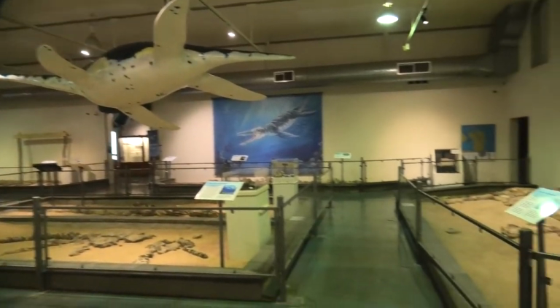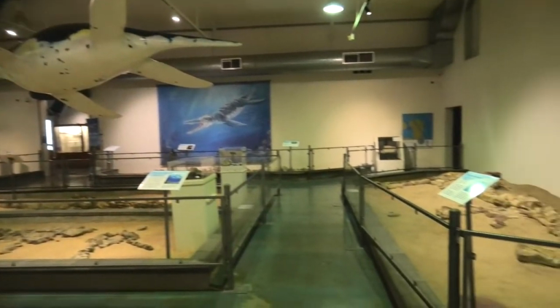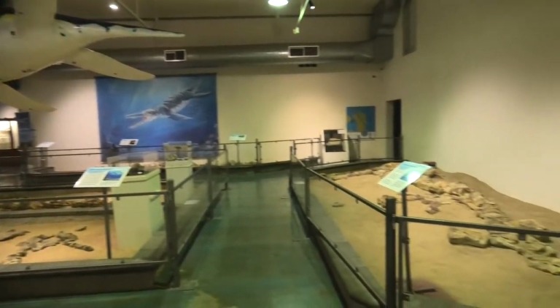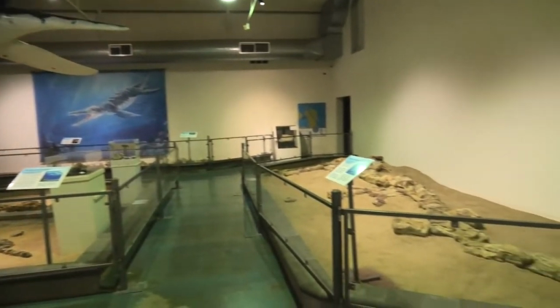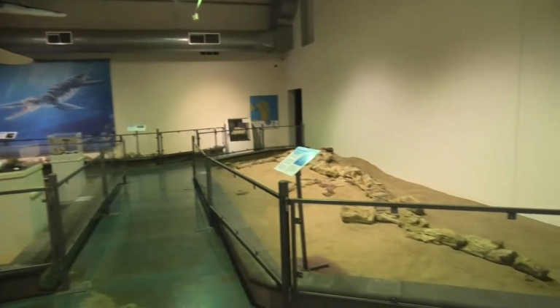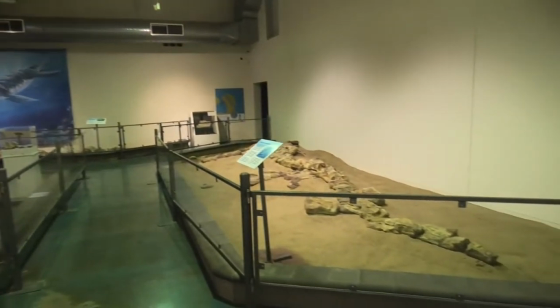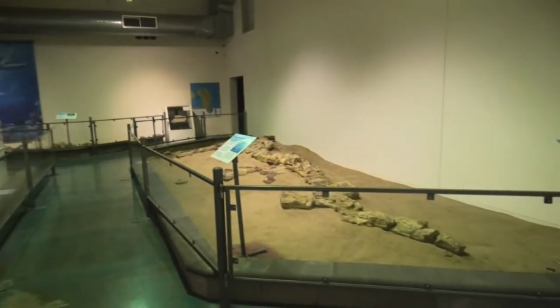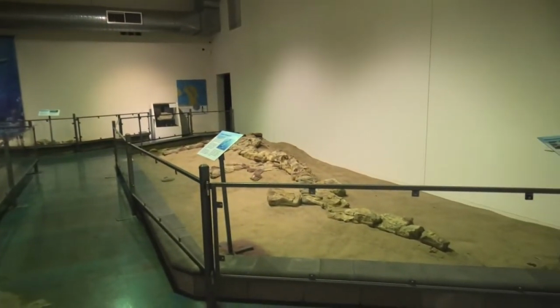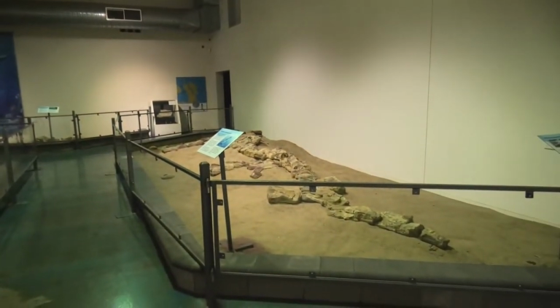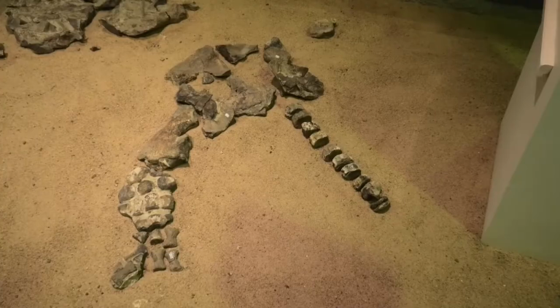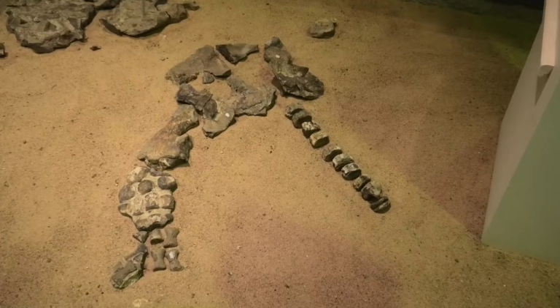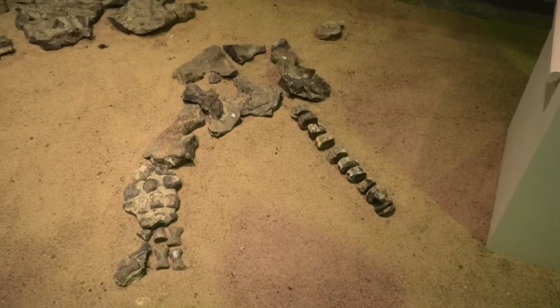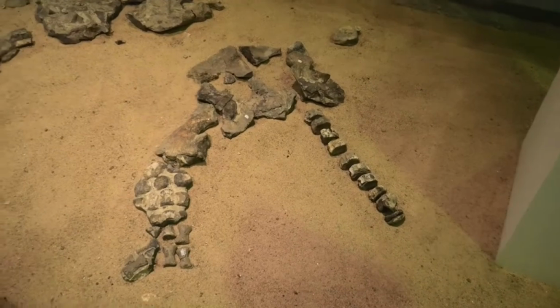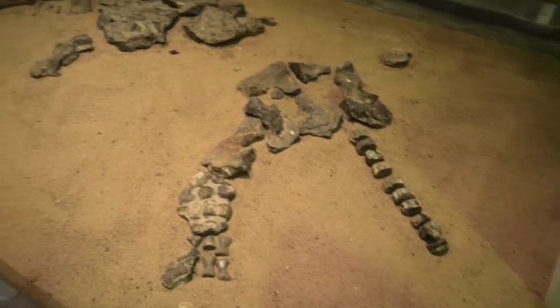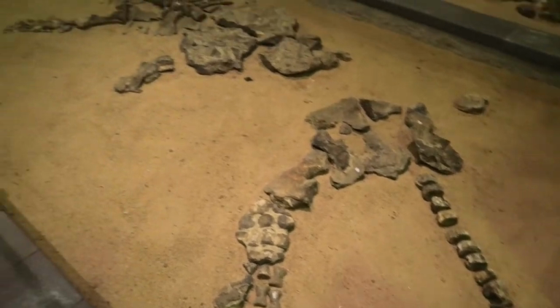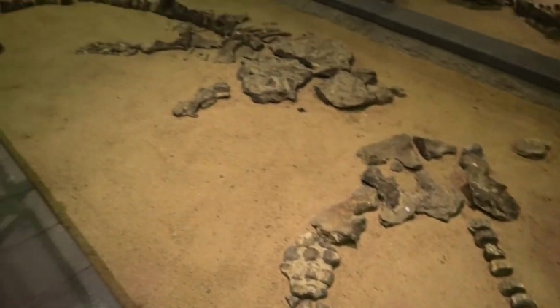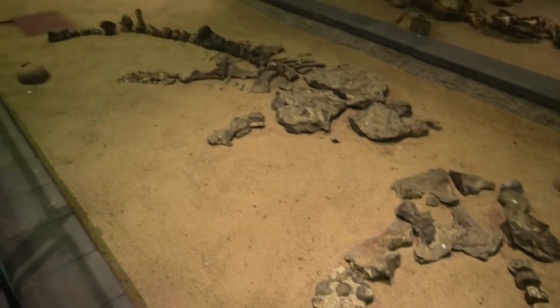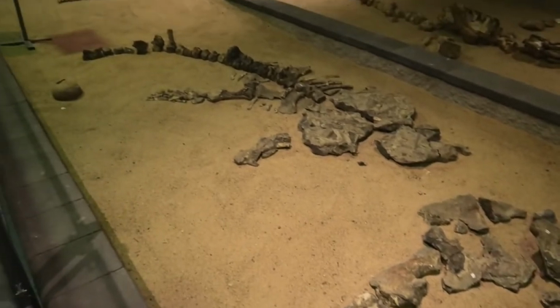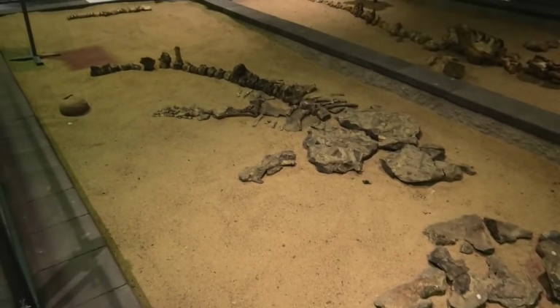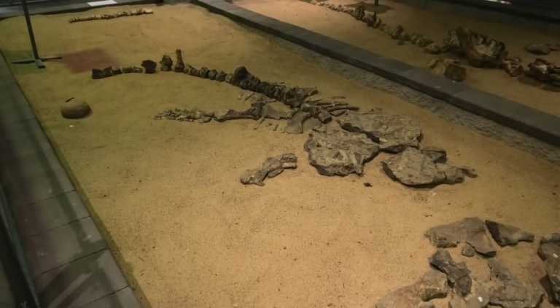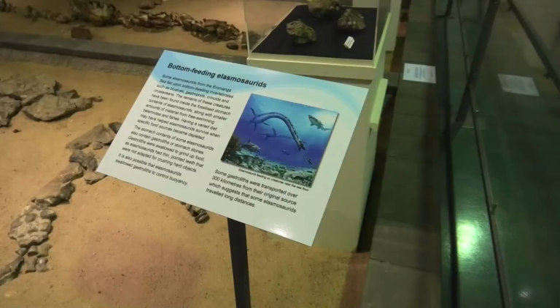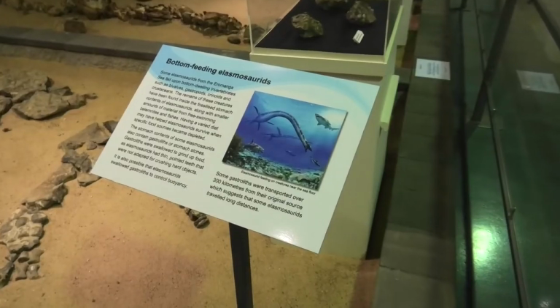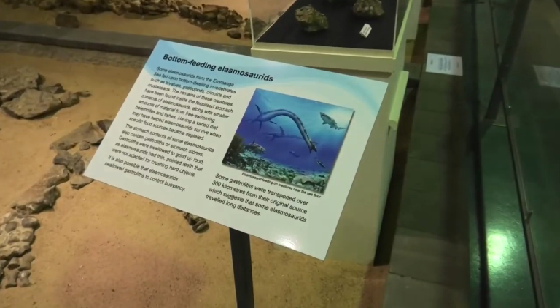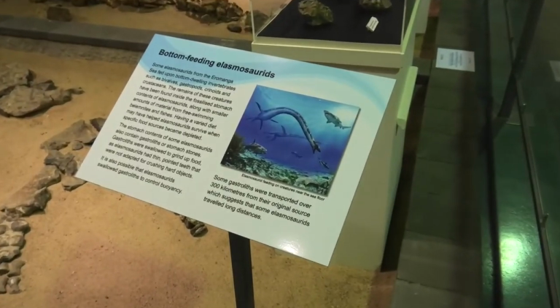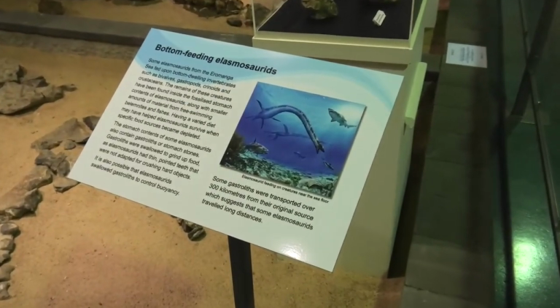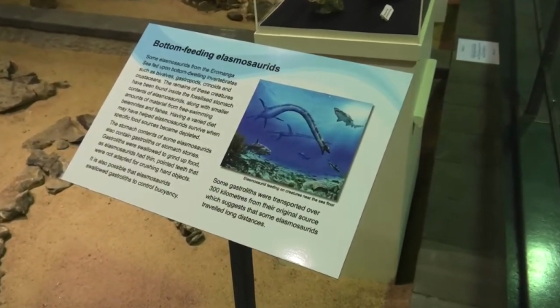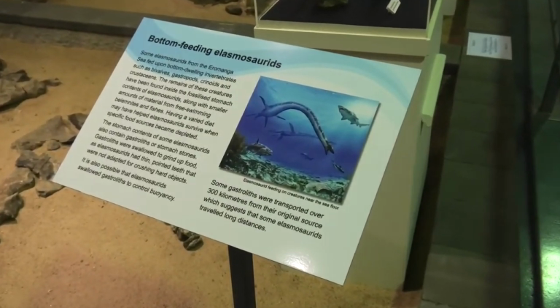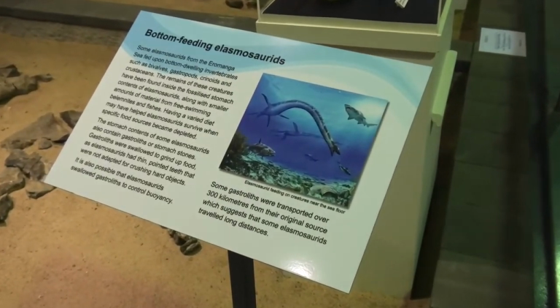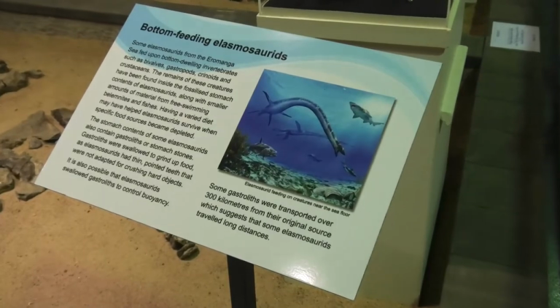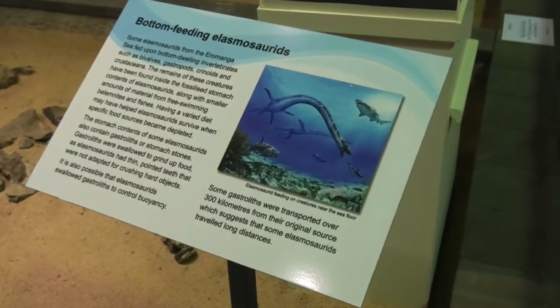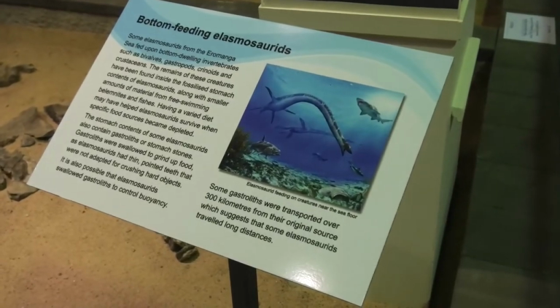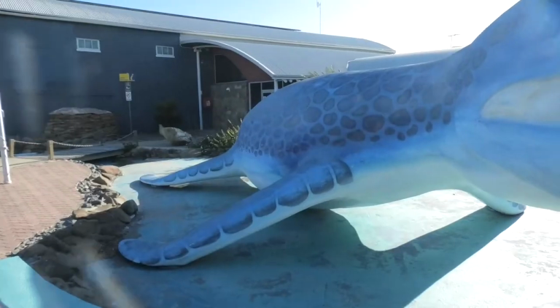When you get inside, you'll see all of the fossils and things that they've found in and around the Richmond area, which is pretty mind-blowing considering that this is a pretty arid landscape these days. There's lots of information all about the place, so you're going to learn heaps.